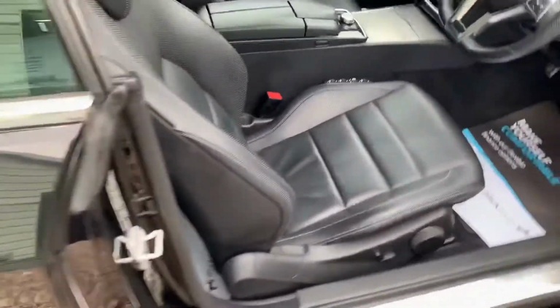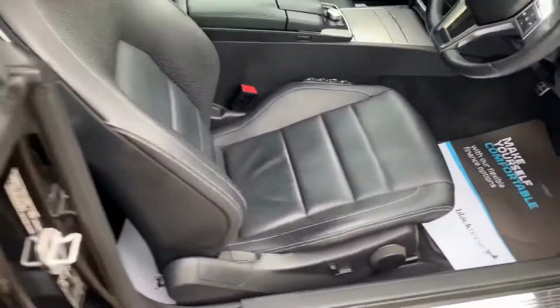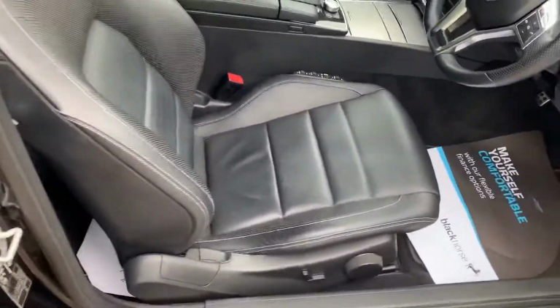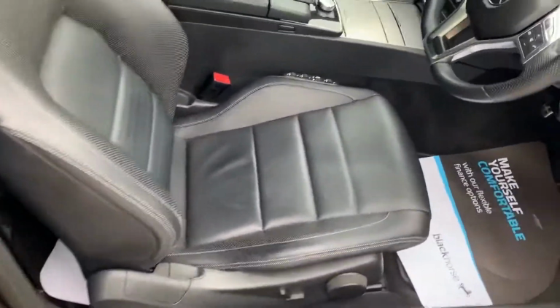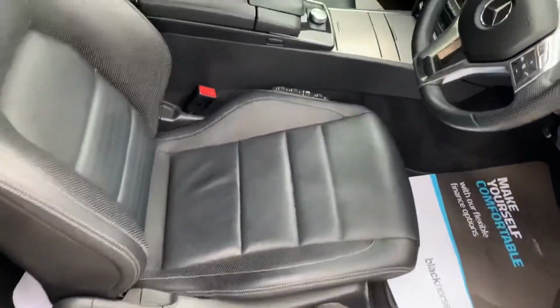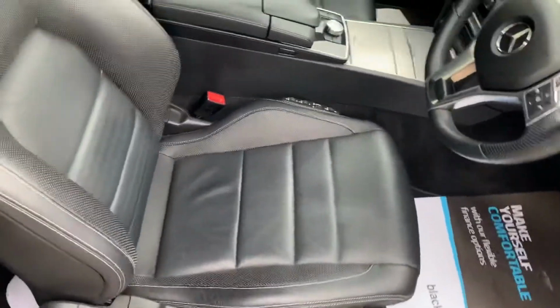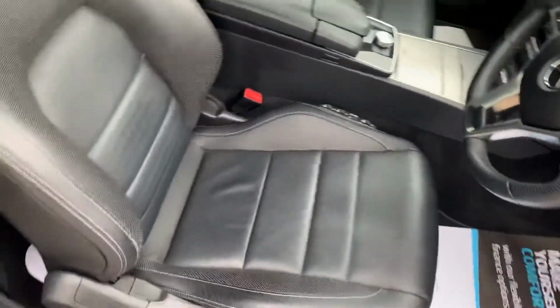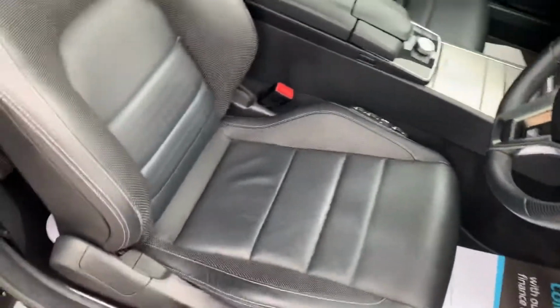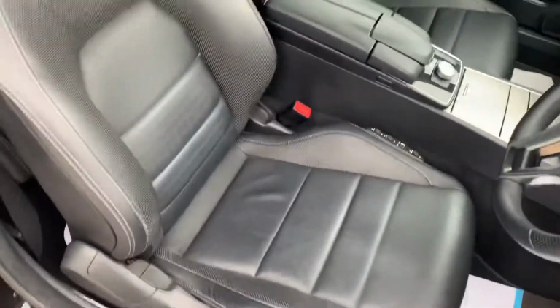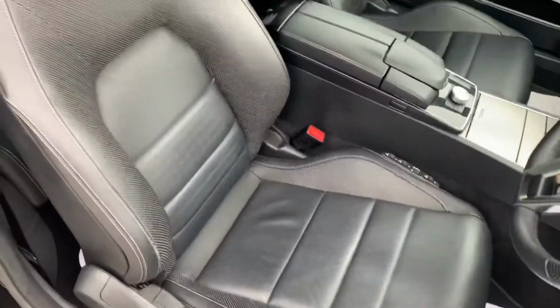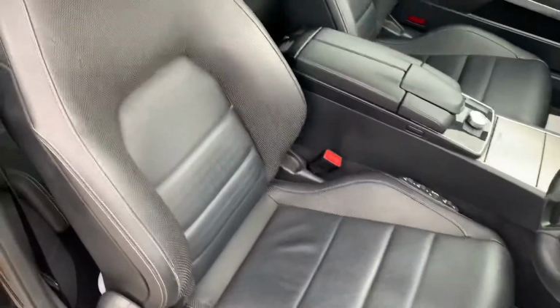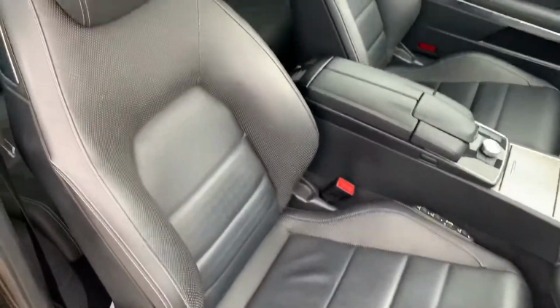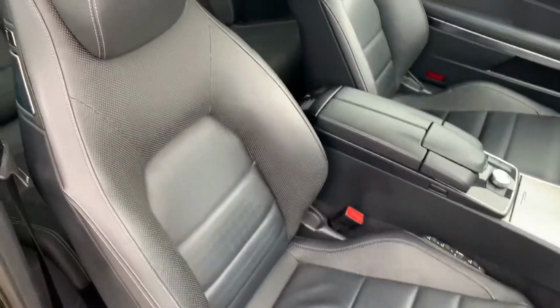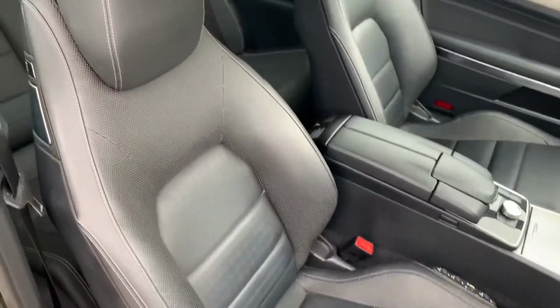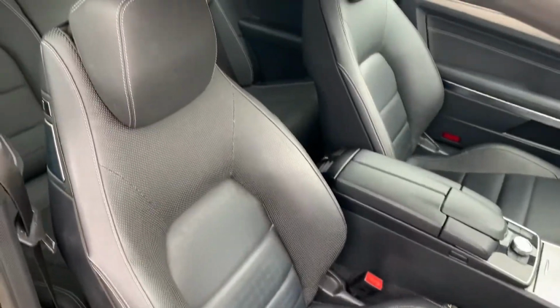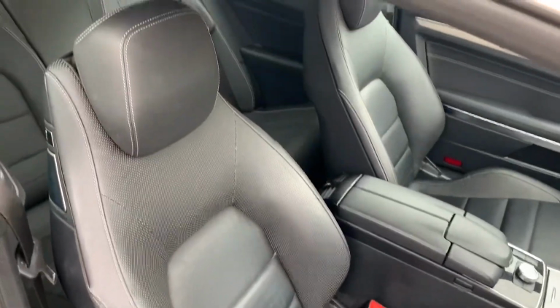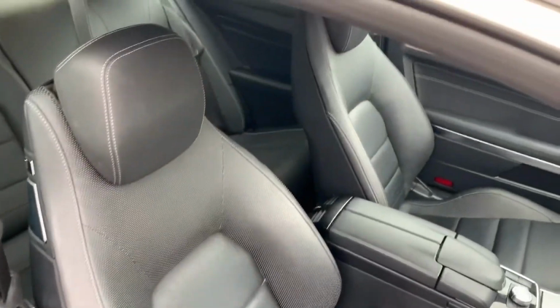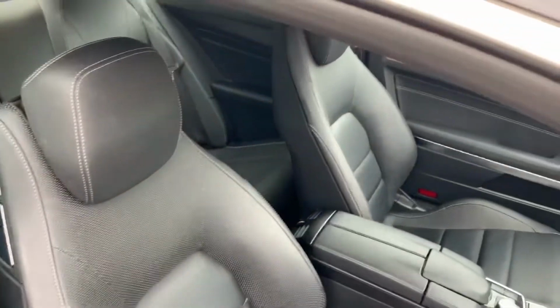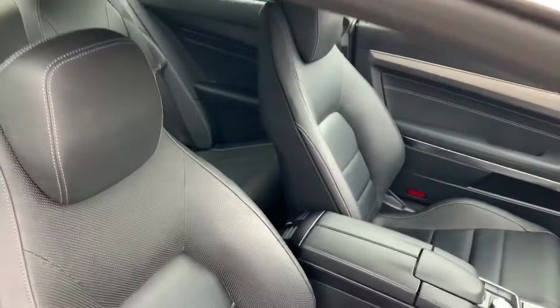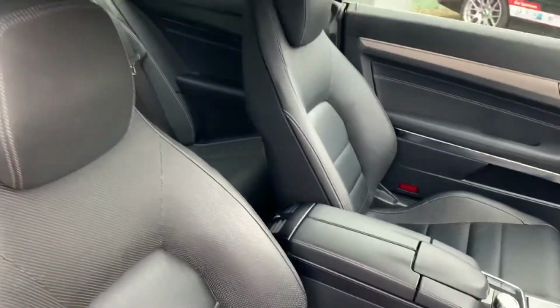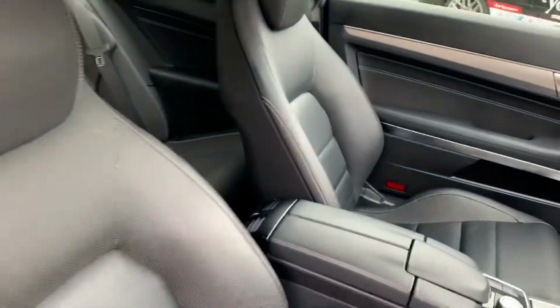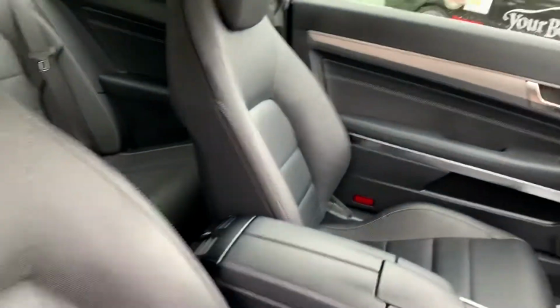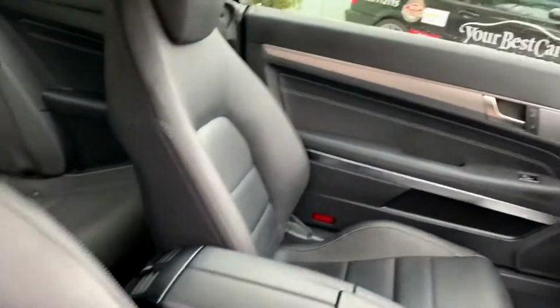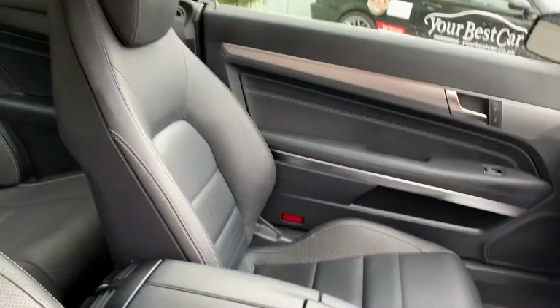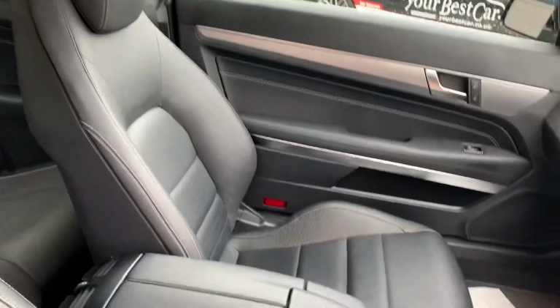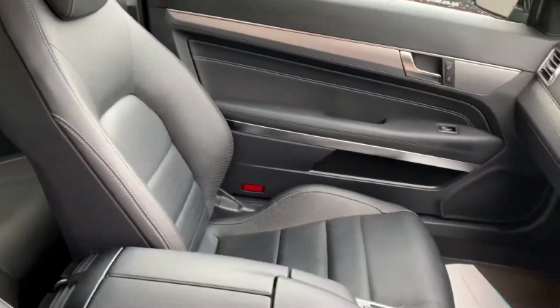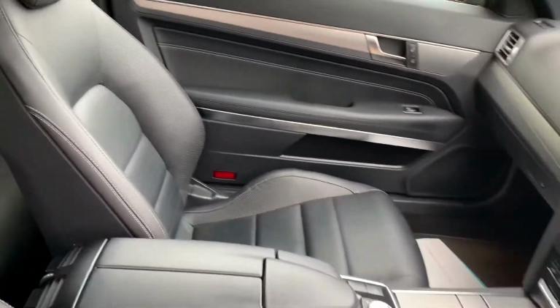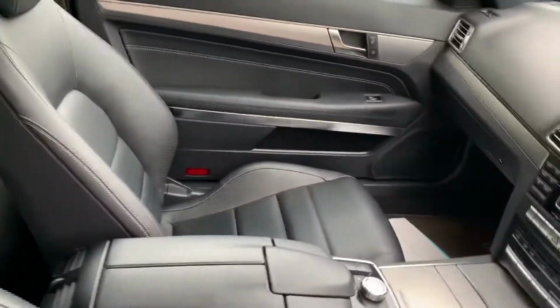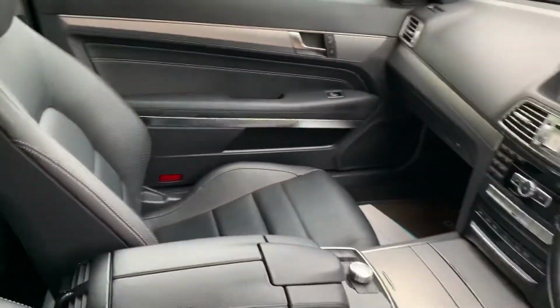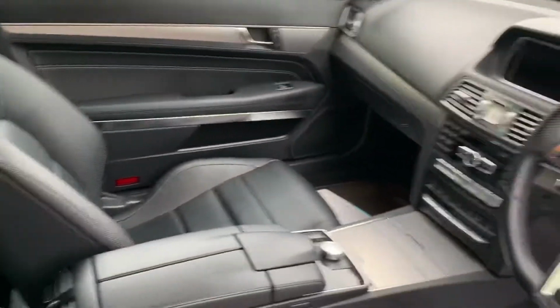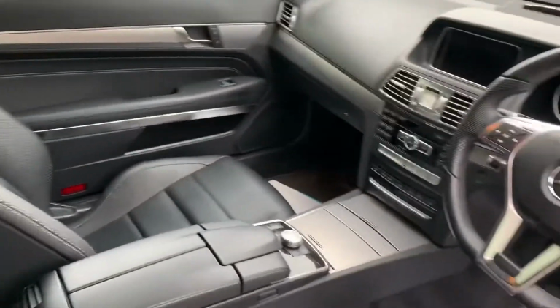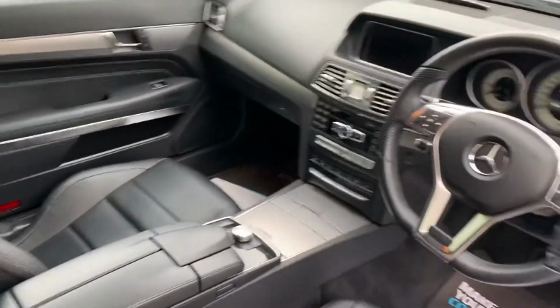Exemplary service history and full black leather interior. The seats are heated in the front and in very good condition as you can see.